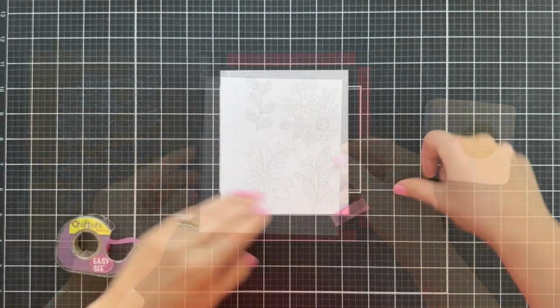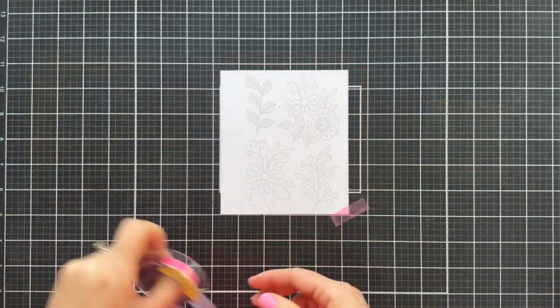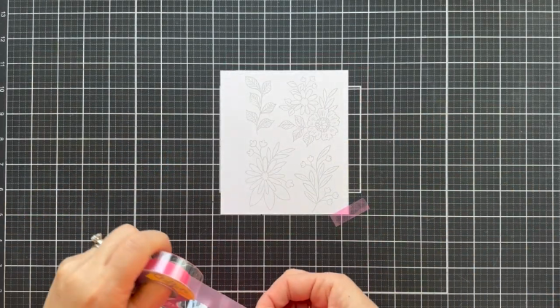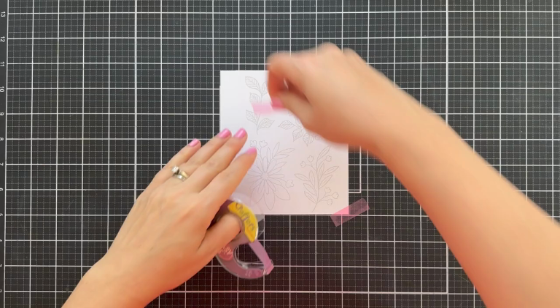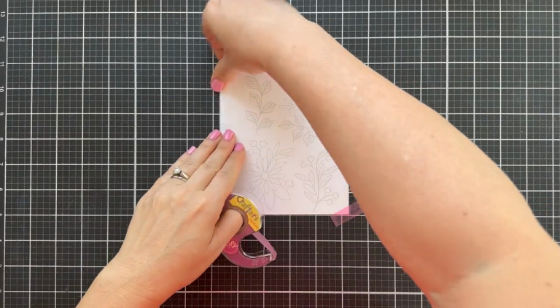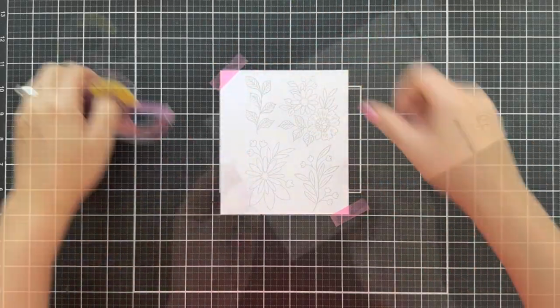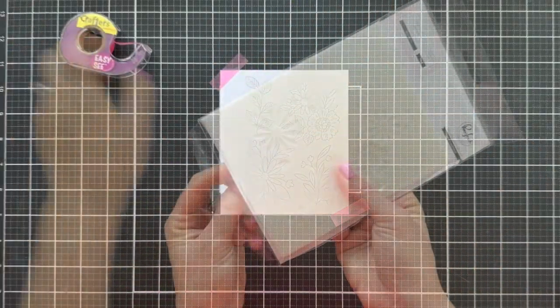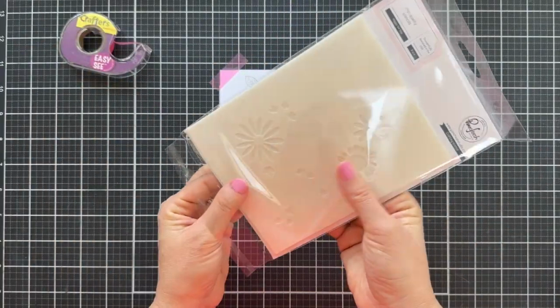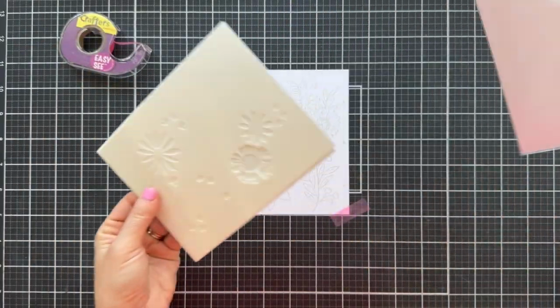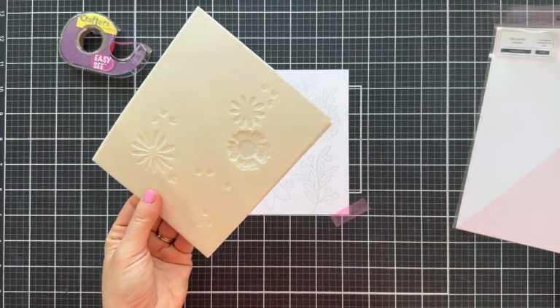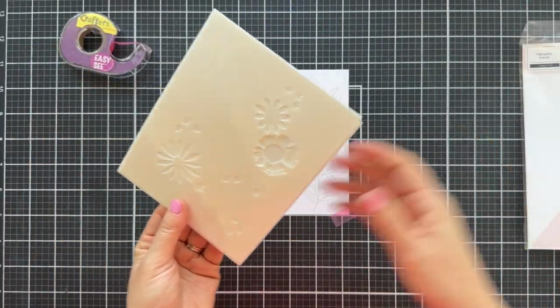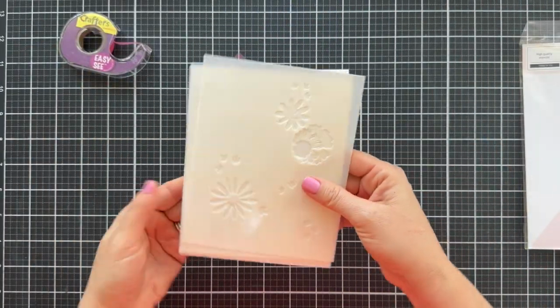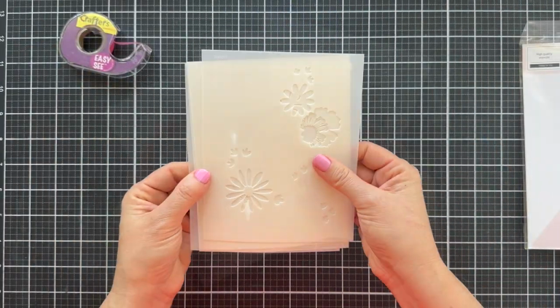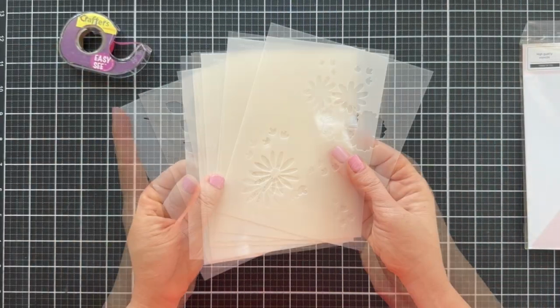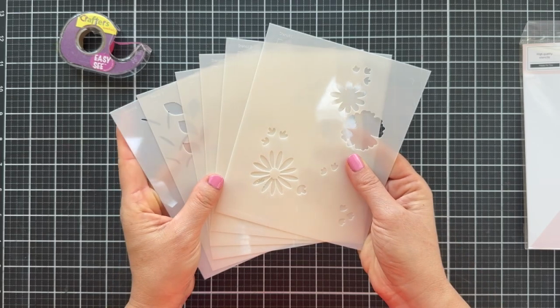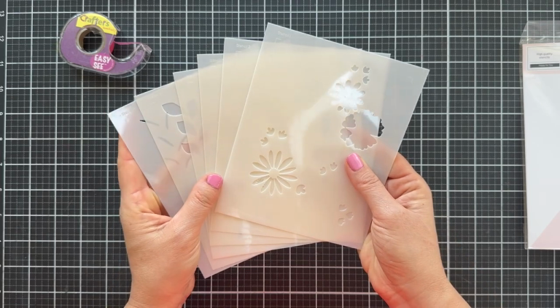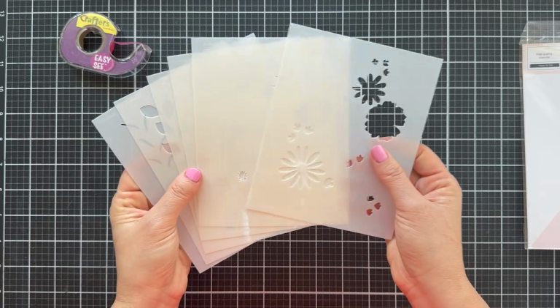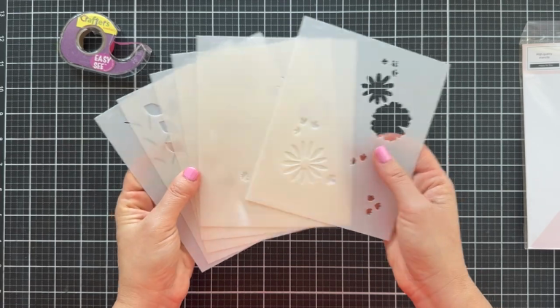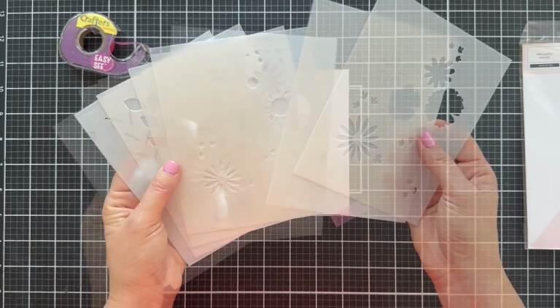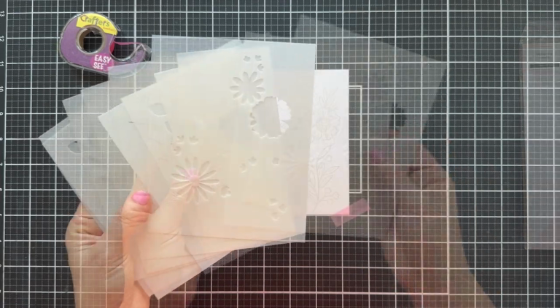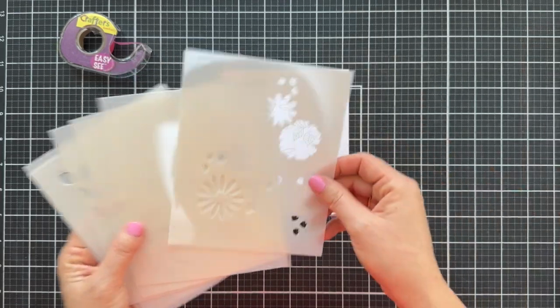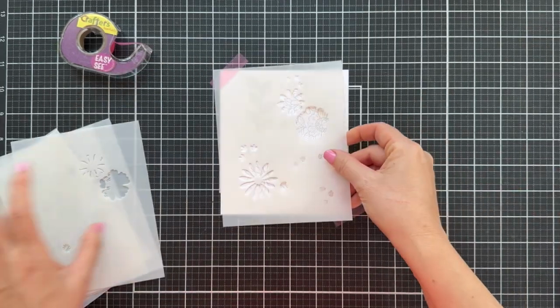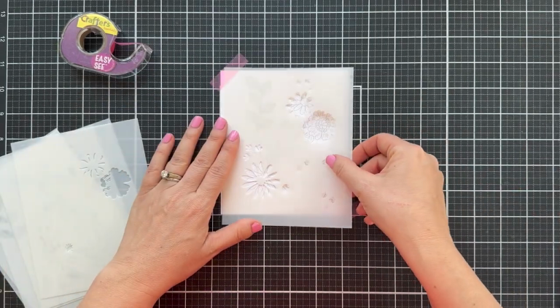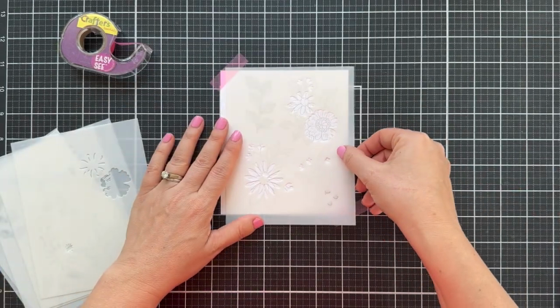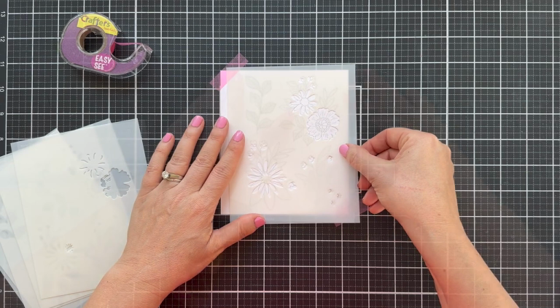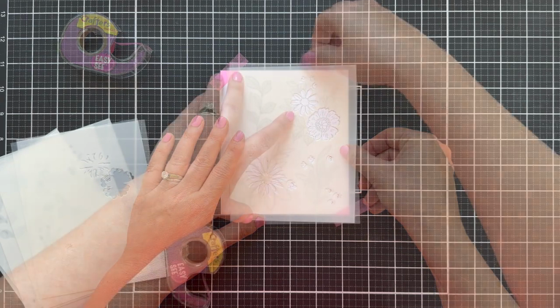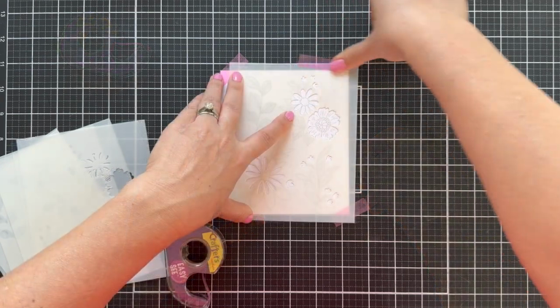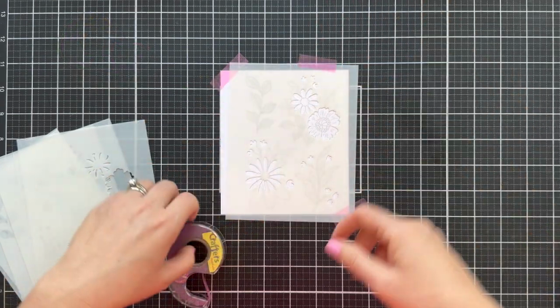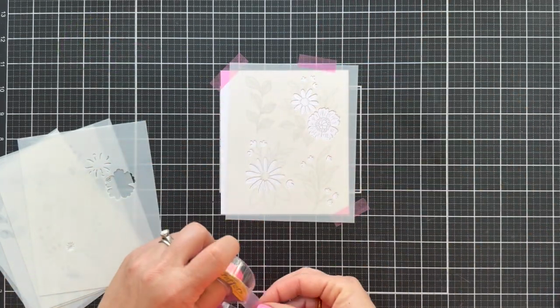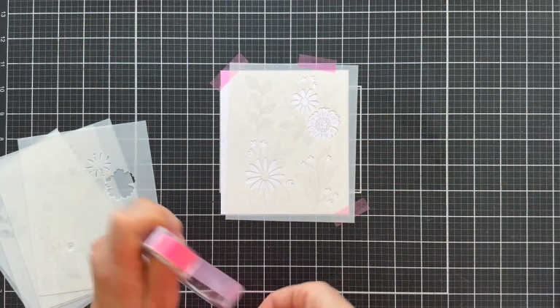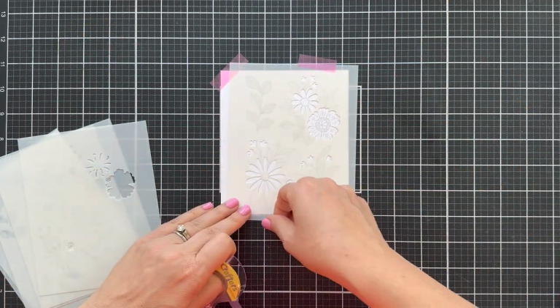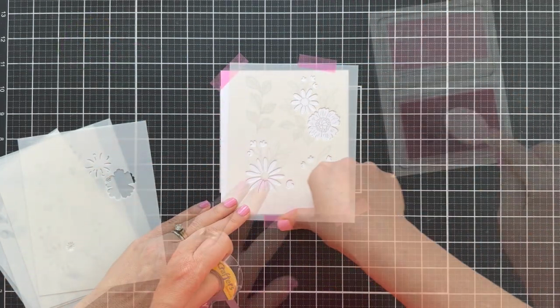Now we're moving on to the stencil portion of the video. This Happy For You stencil set — I believe there are six layering stencils. I'm just going to go in order today, though I don't always go in order.